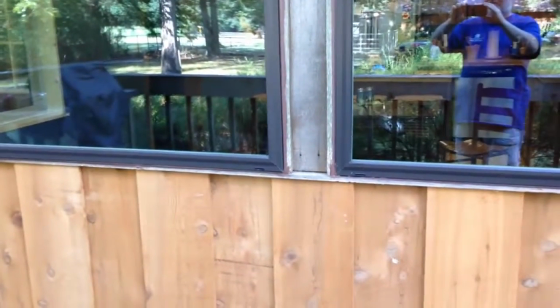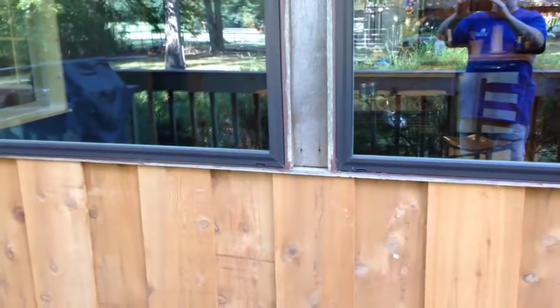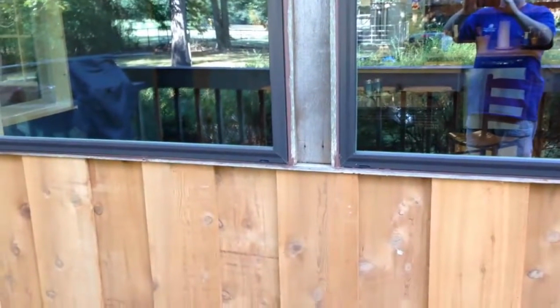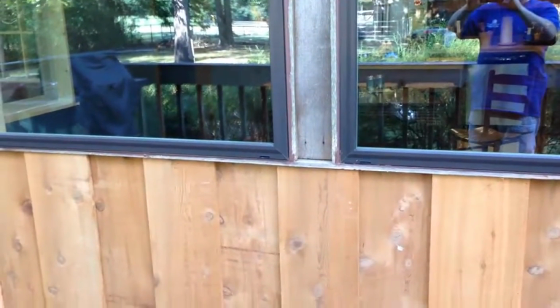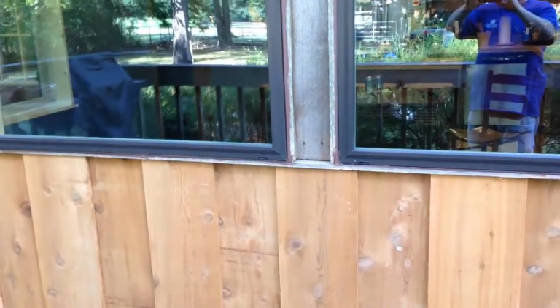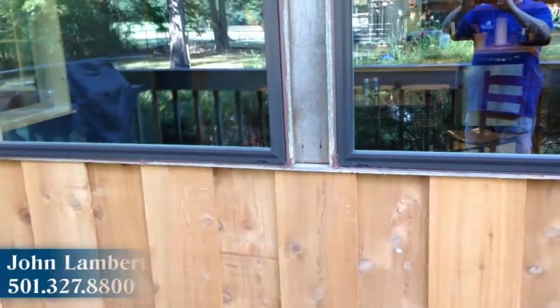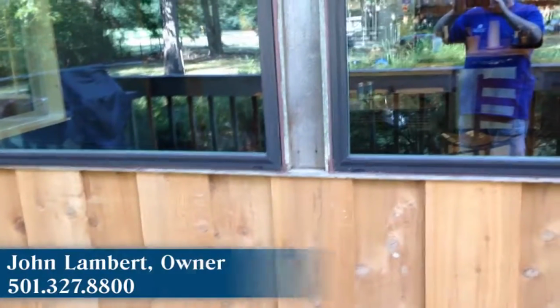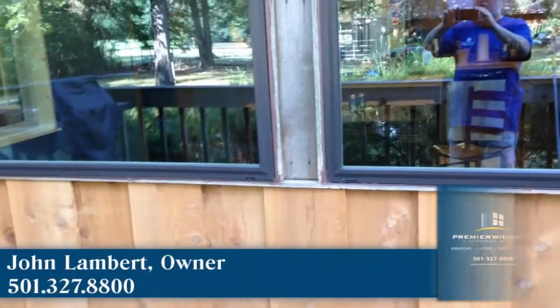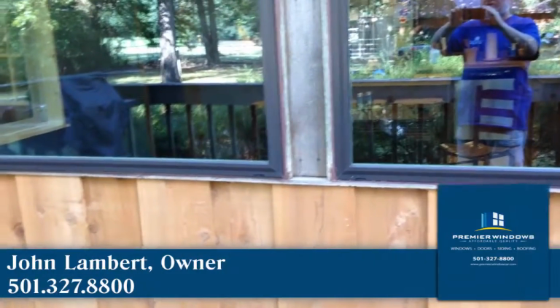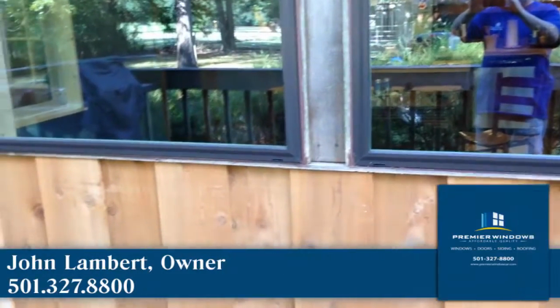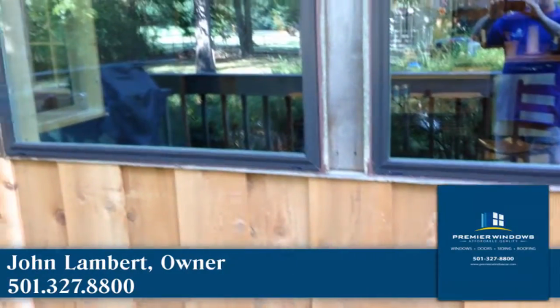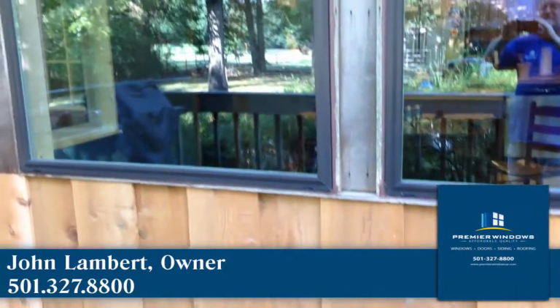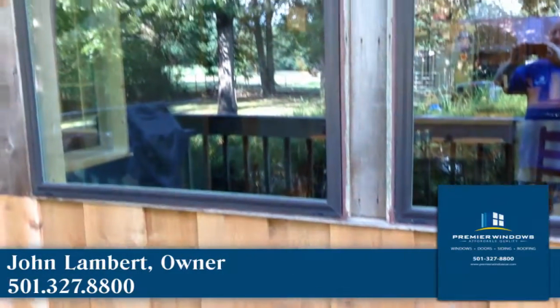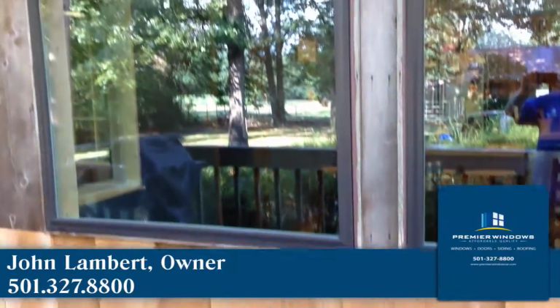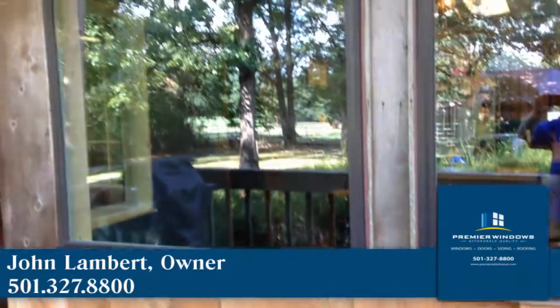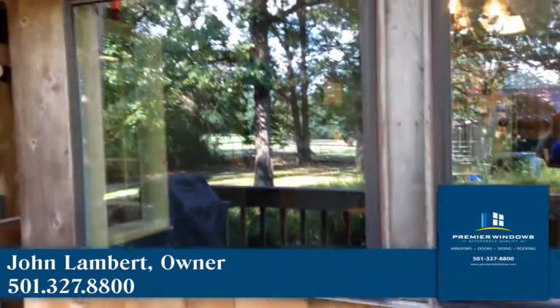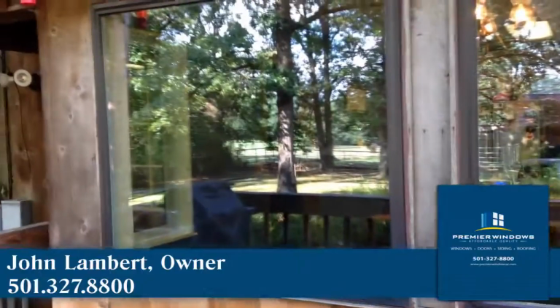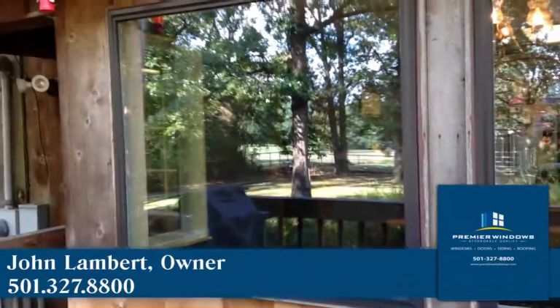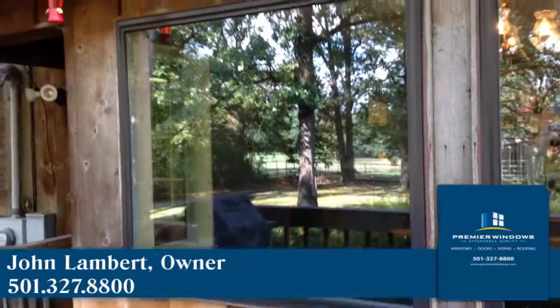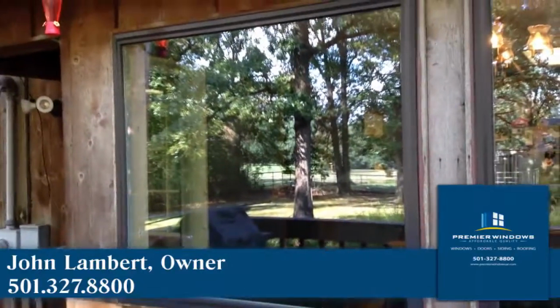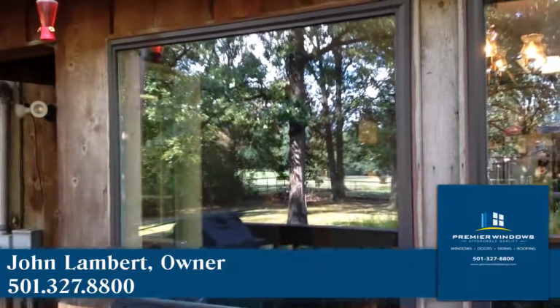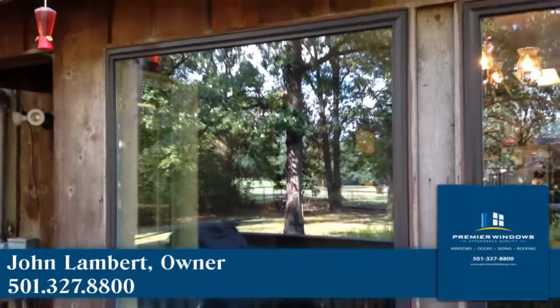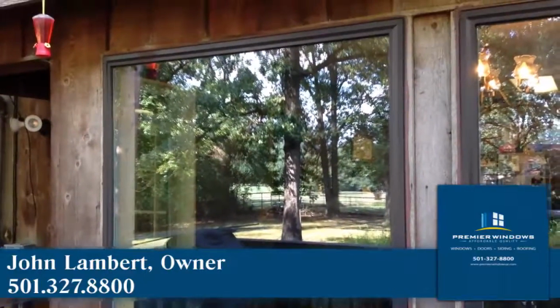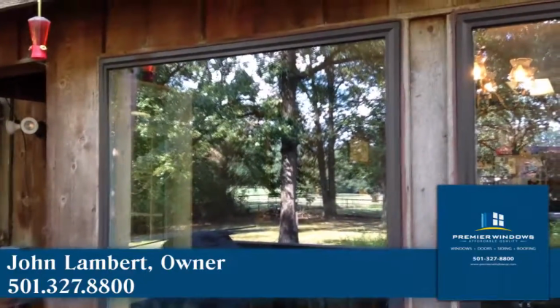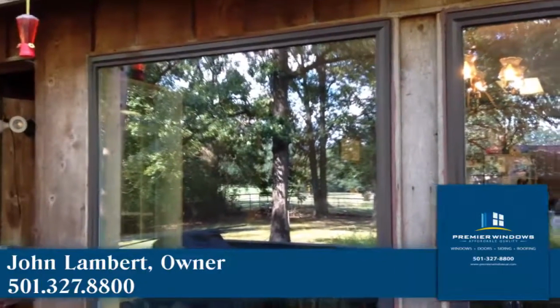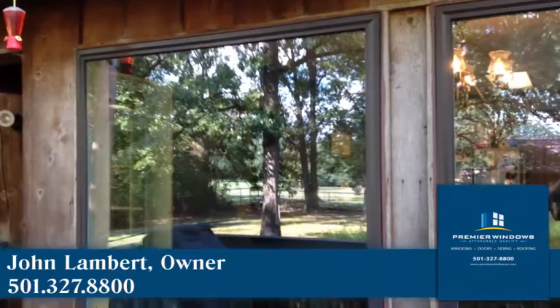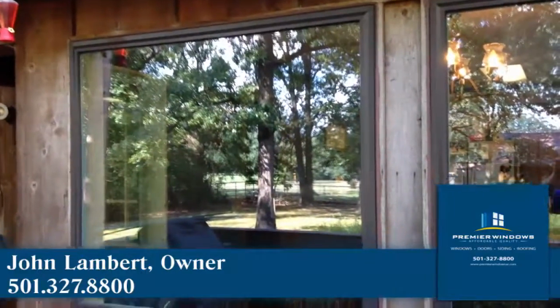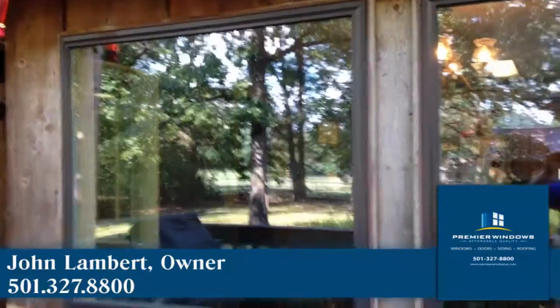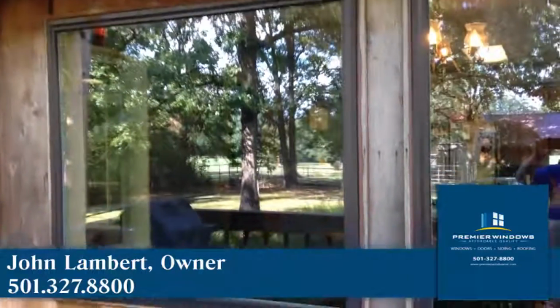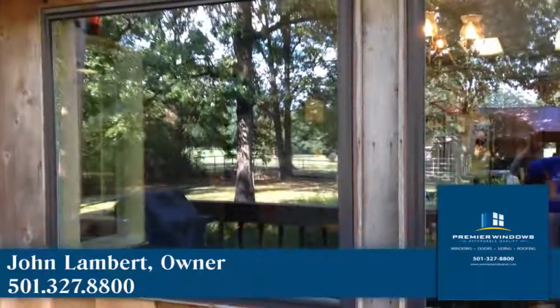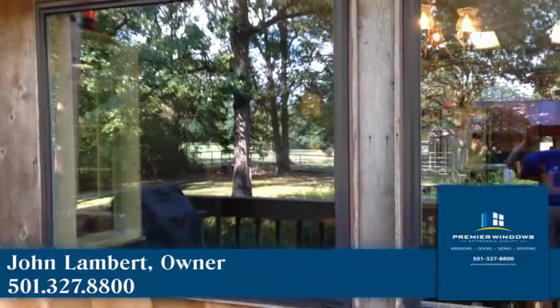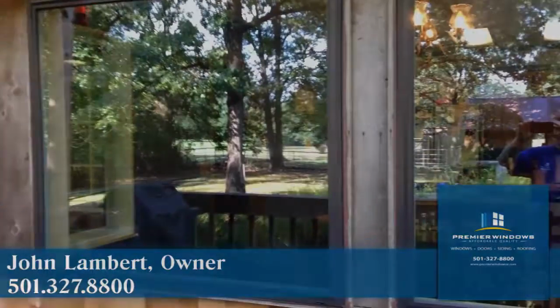Absolutely fabulous. Give me a call — 501-327-8800. We're on the web at PremierWindowsAR.com. Bye-bye, friends.